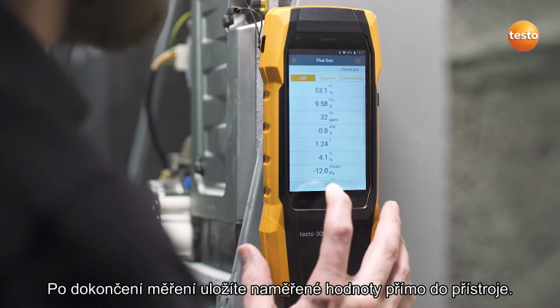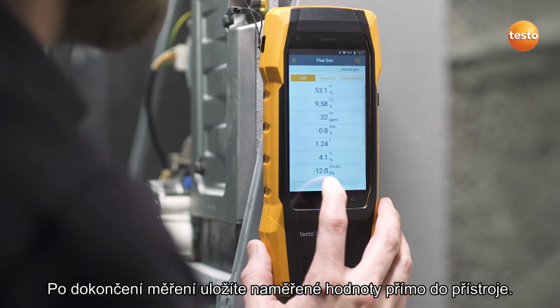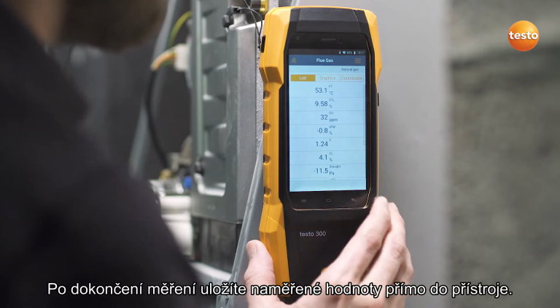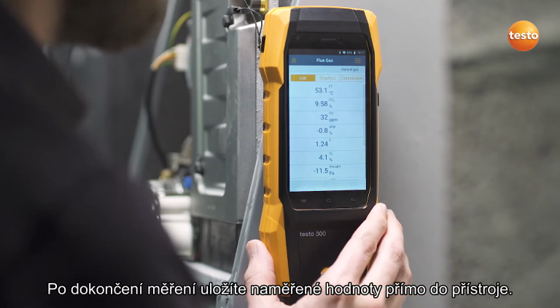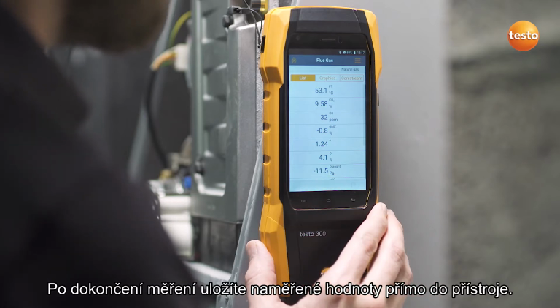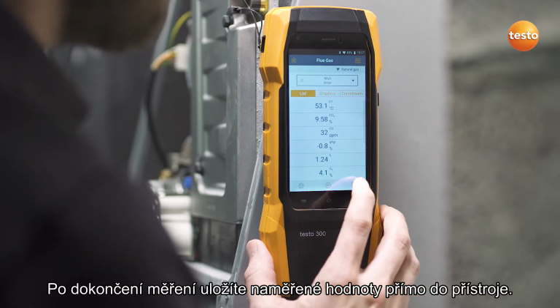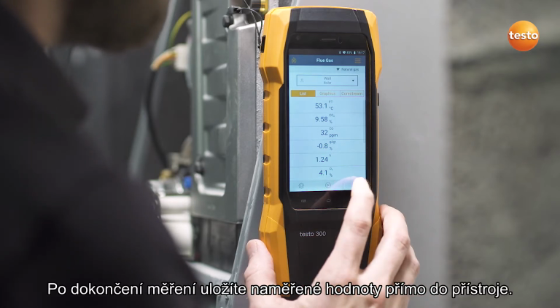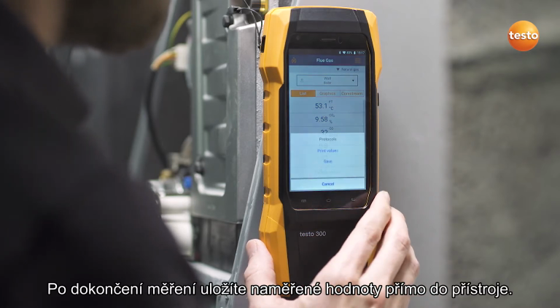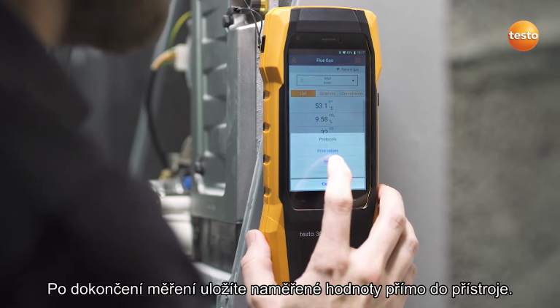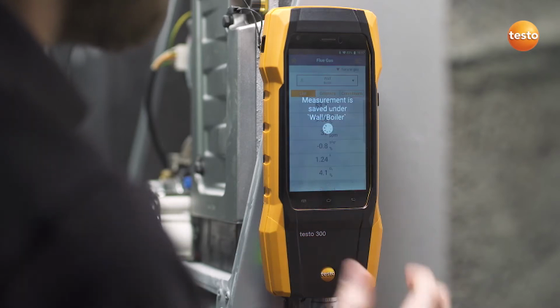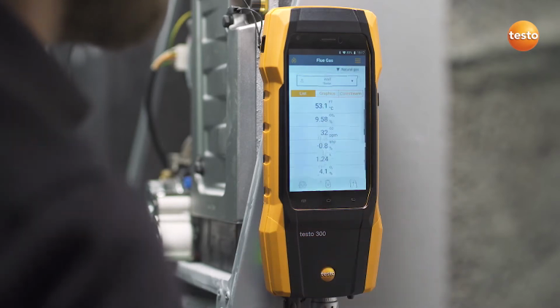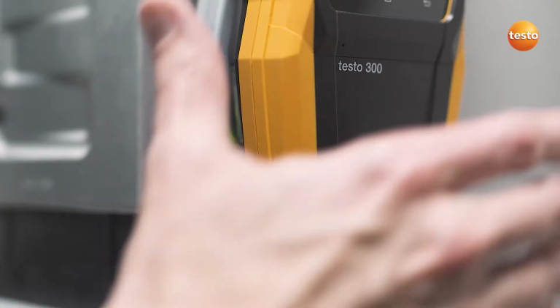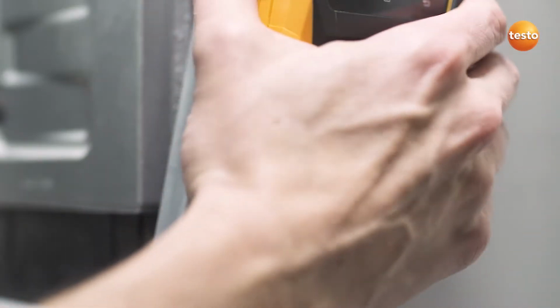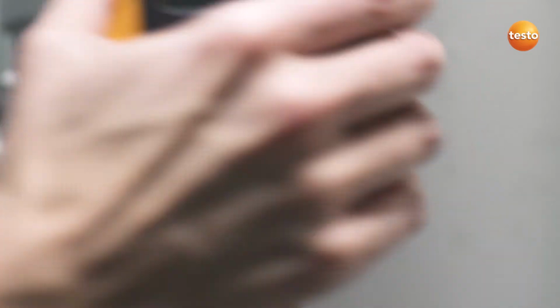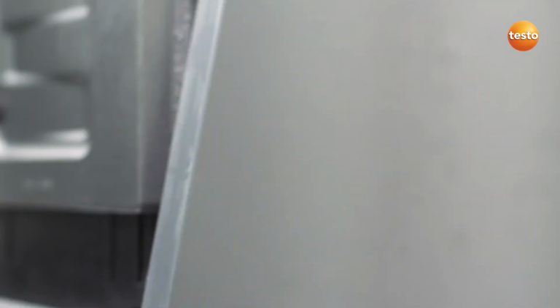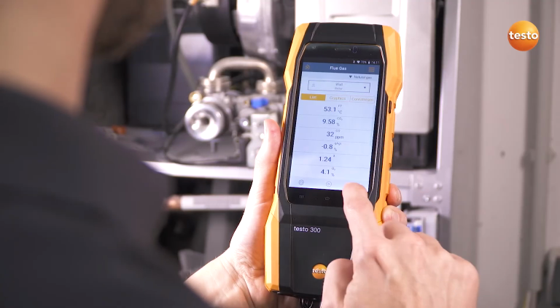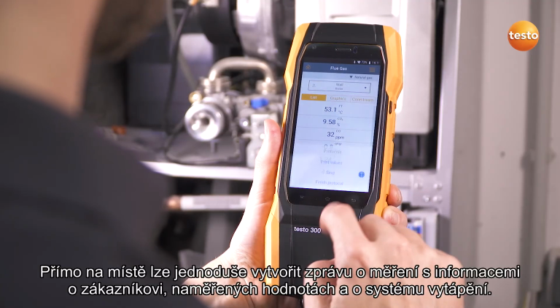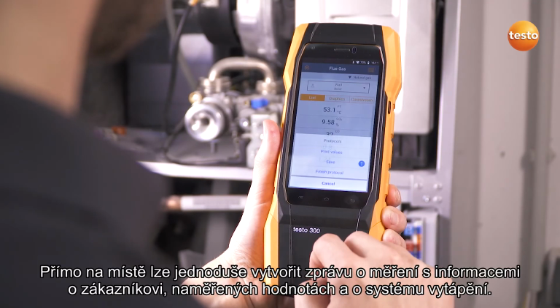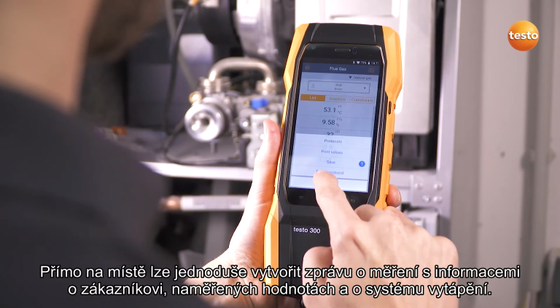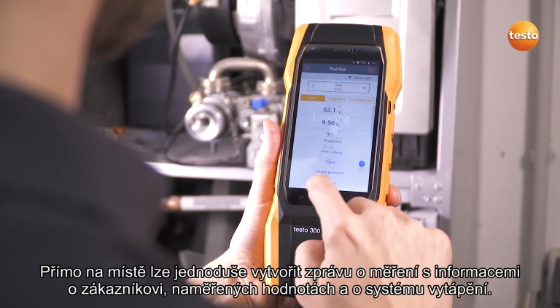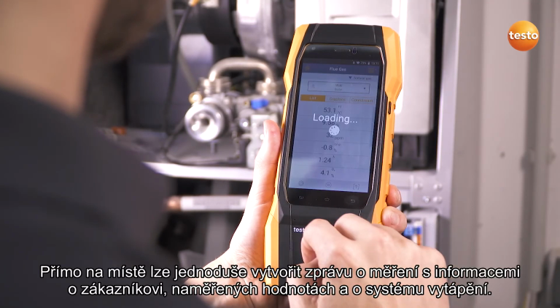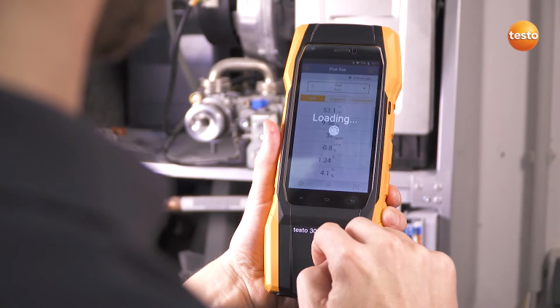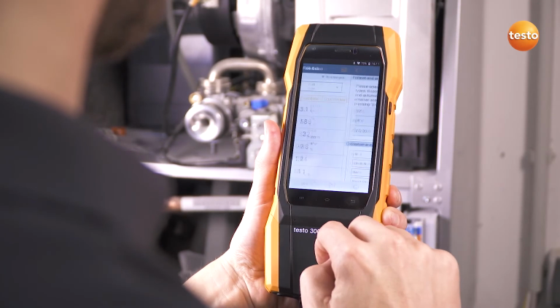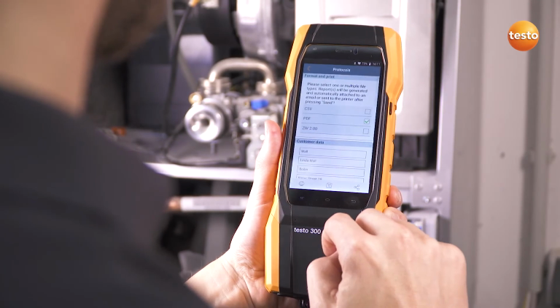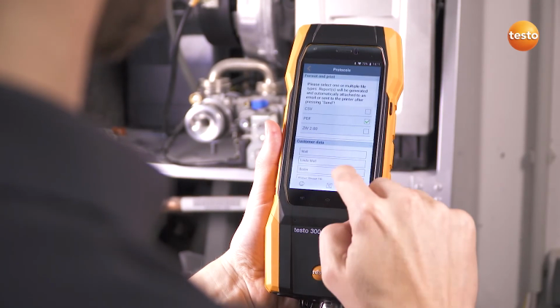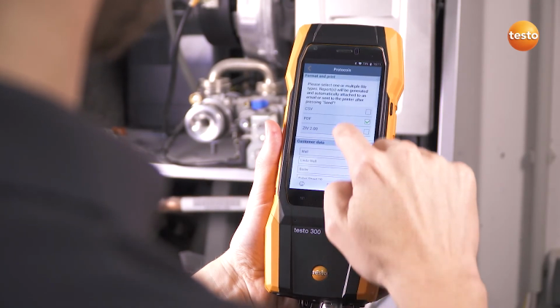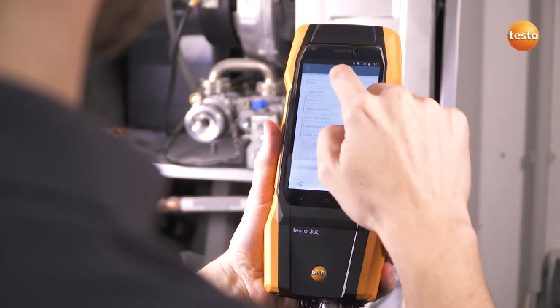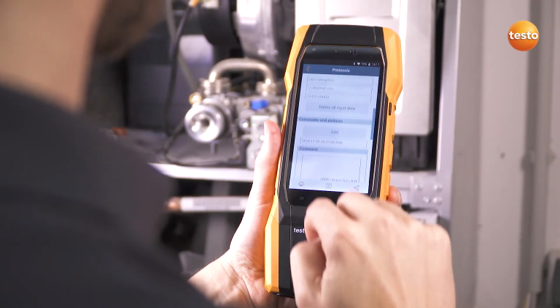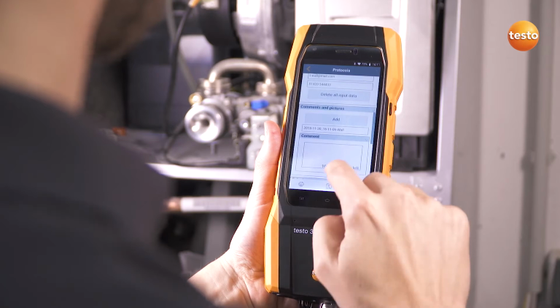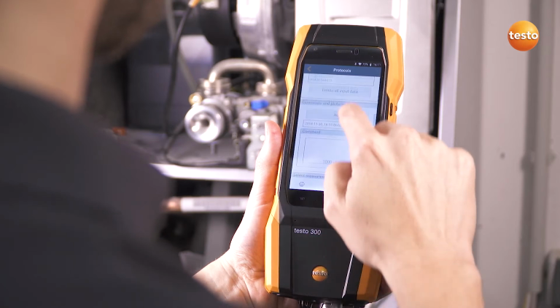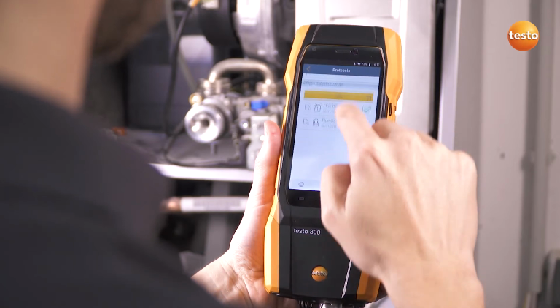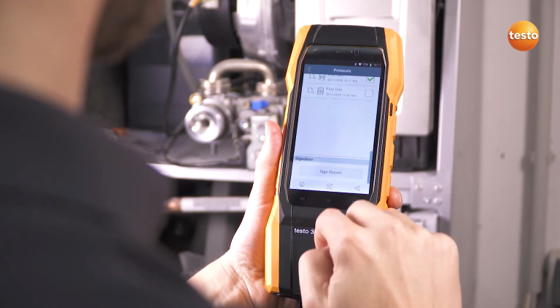After the measurement, save the measurement values directly in the instrument. The measurement report with information on the customer, measurement values and the heating system can be easily created on site.